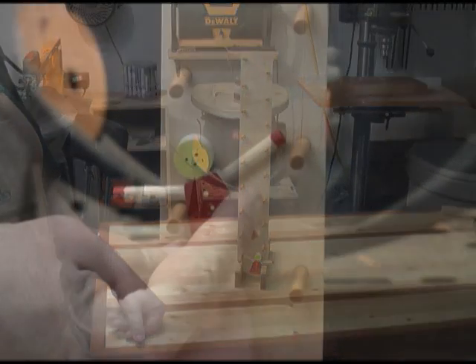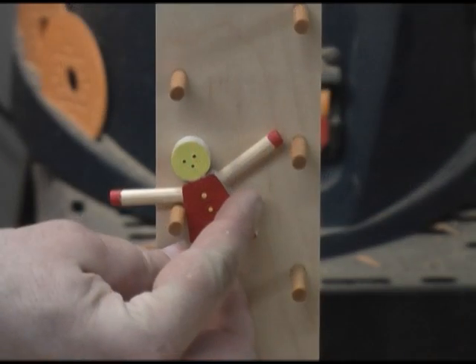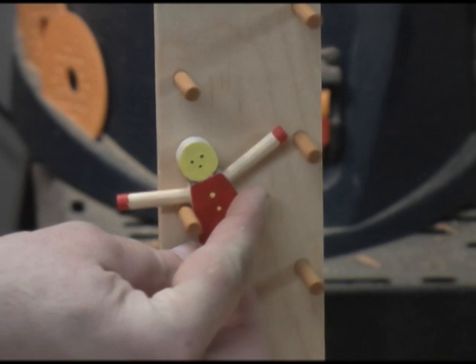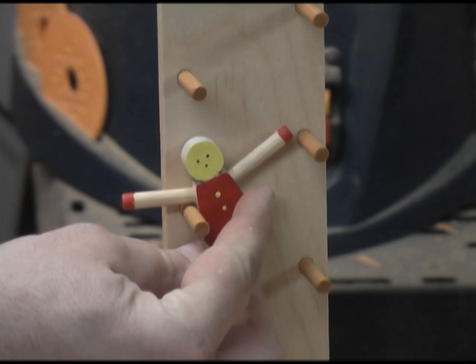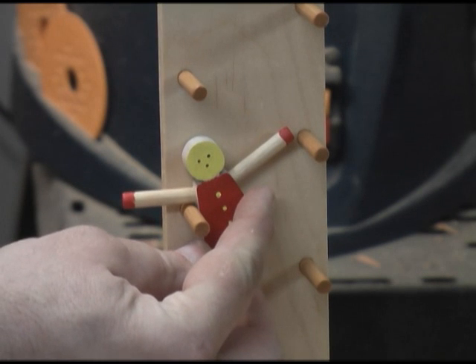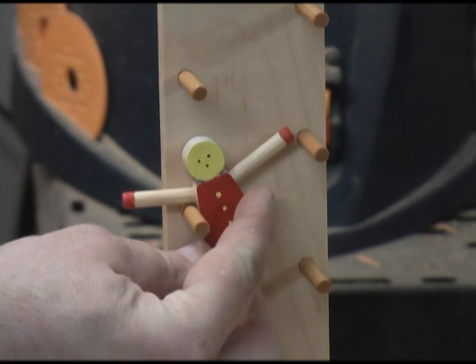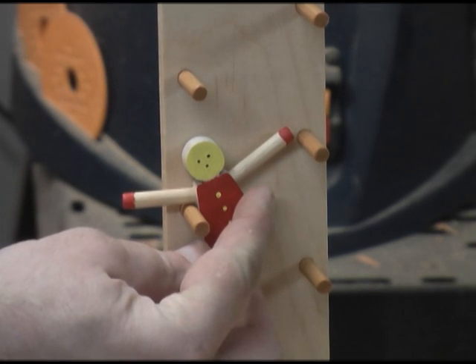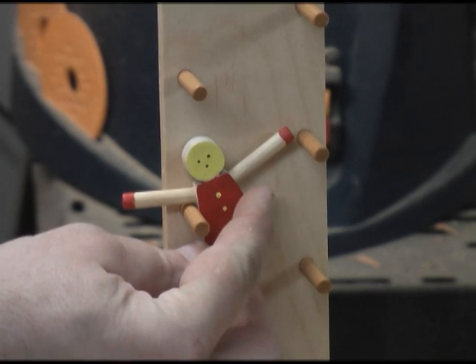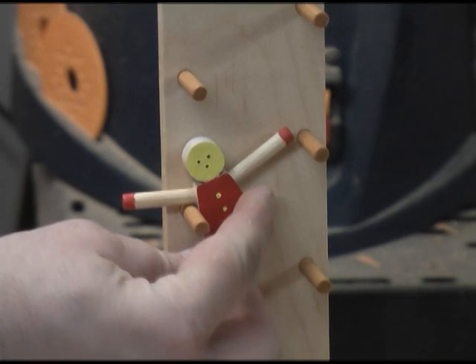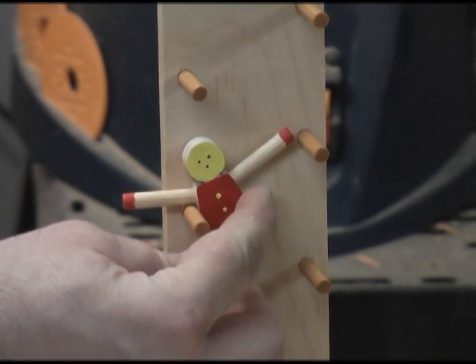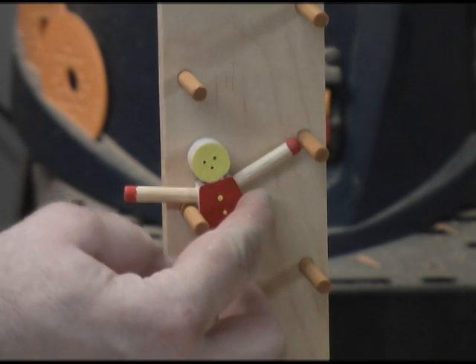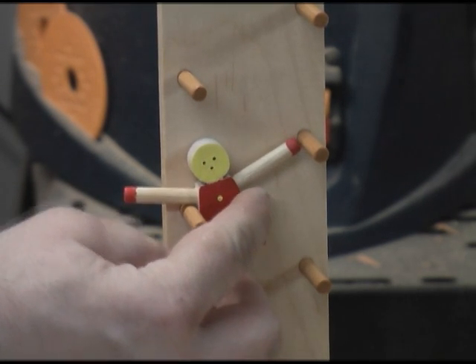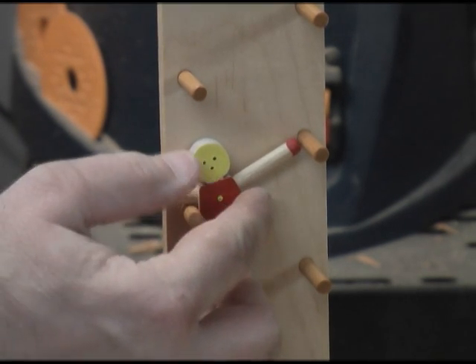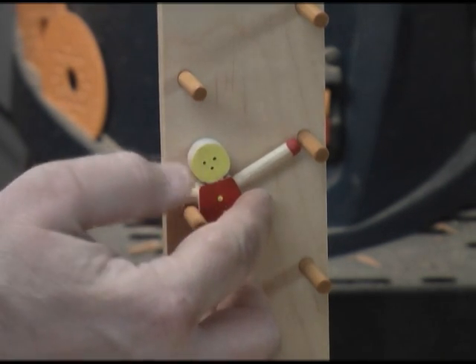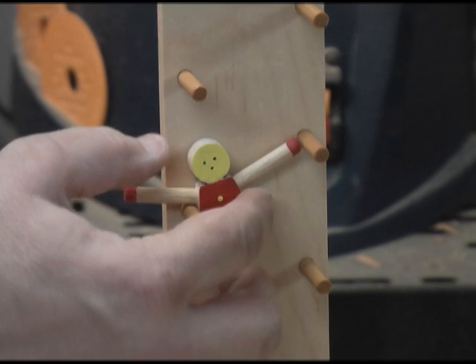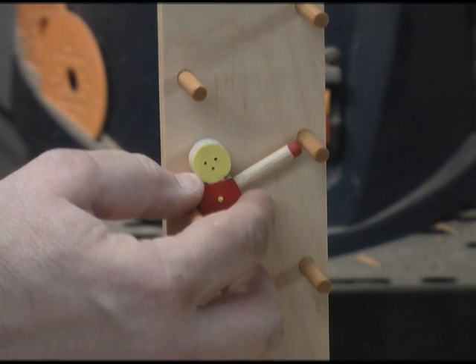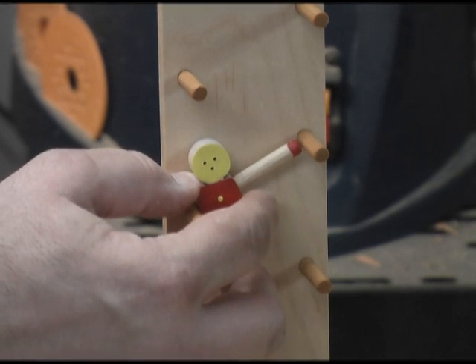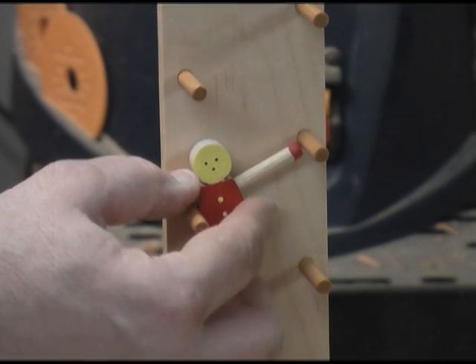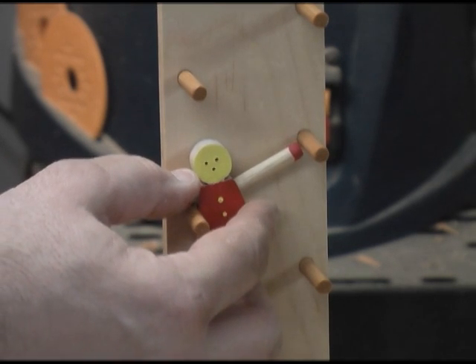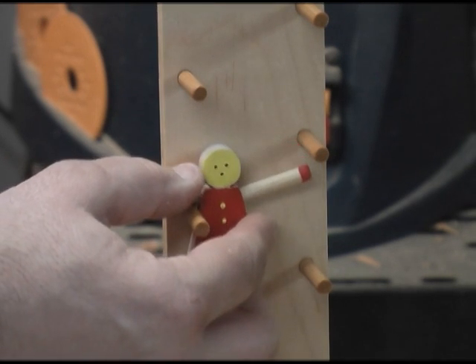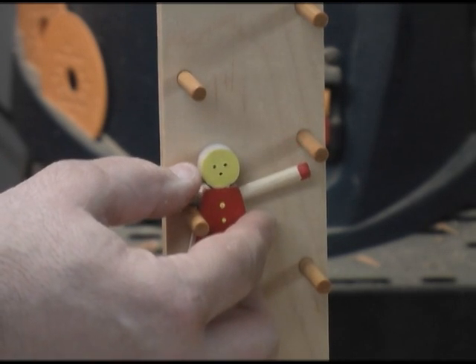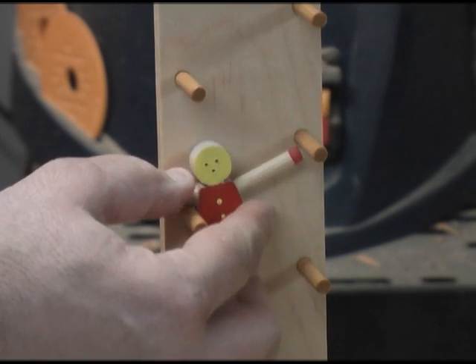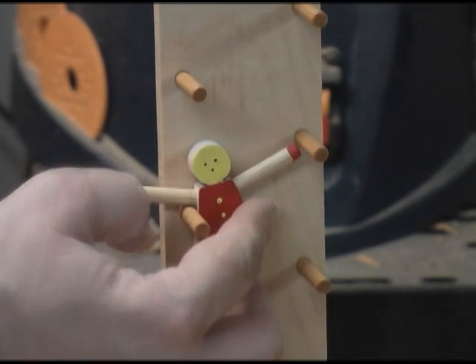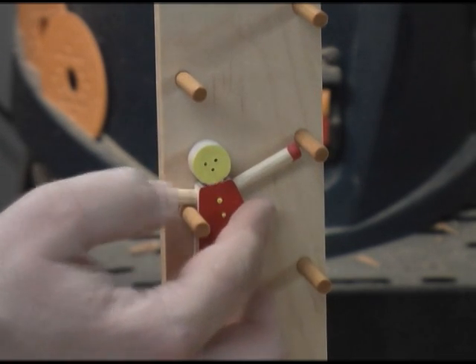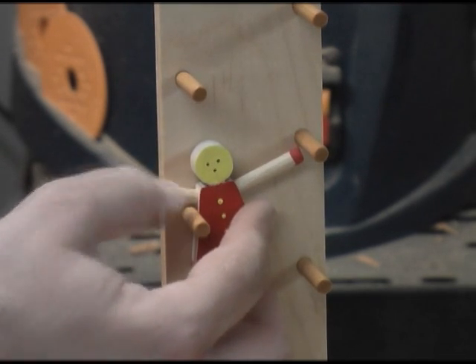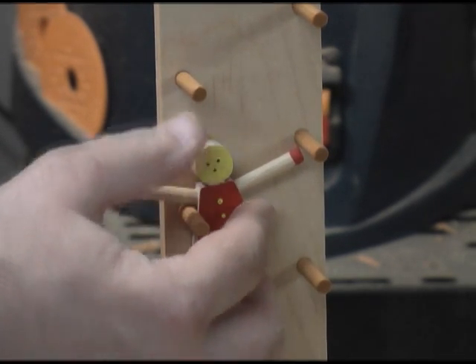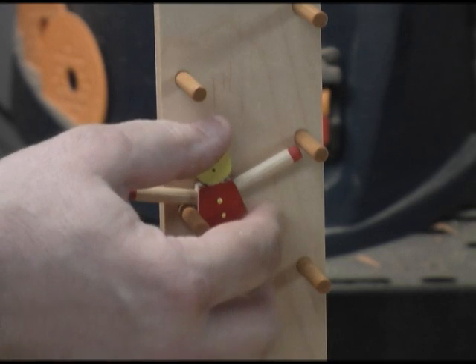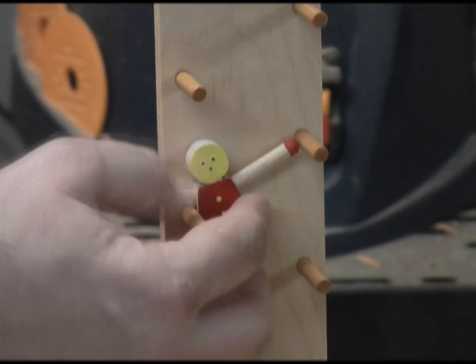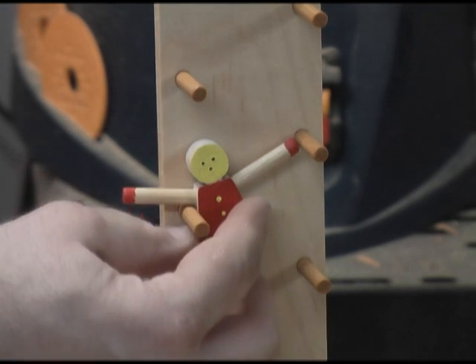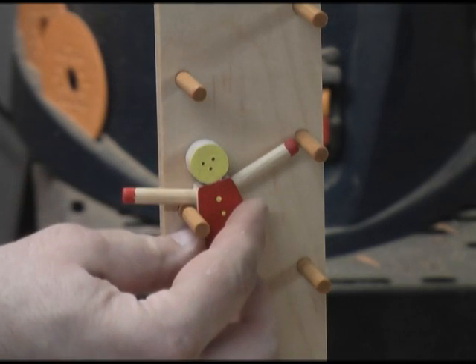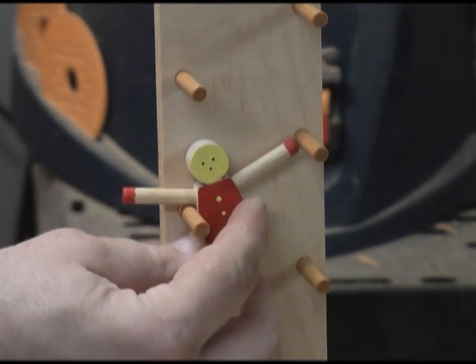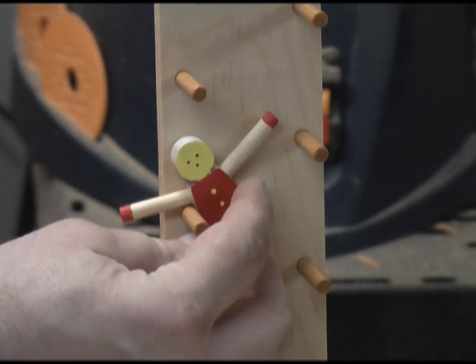I want to show you the only adjustment that you'll need to make to this toy as you're building it. The template will show where to drill all the holes for the post and the ladder. The only adjustment you need to look for is the length of his arms to make sure he climbs down the ladder right.